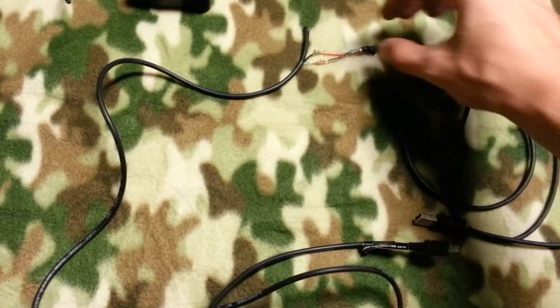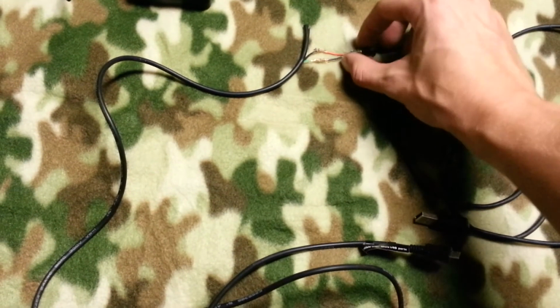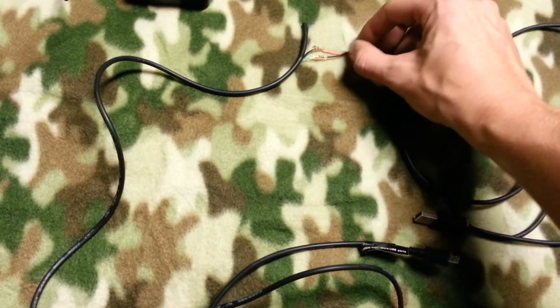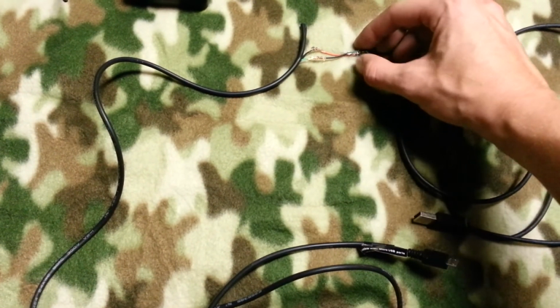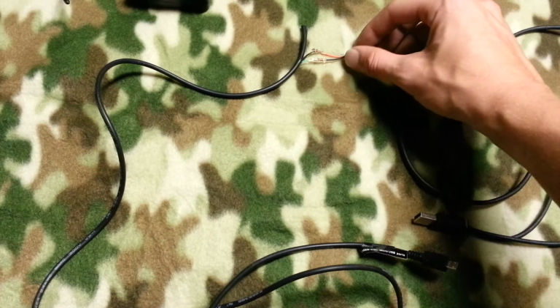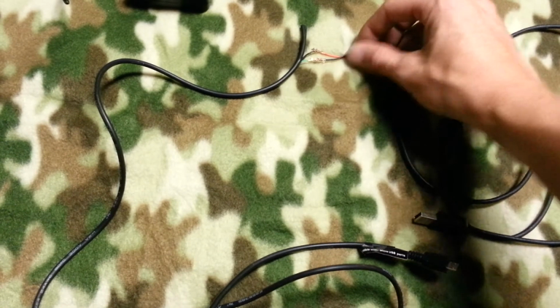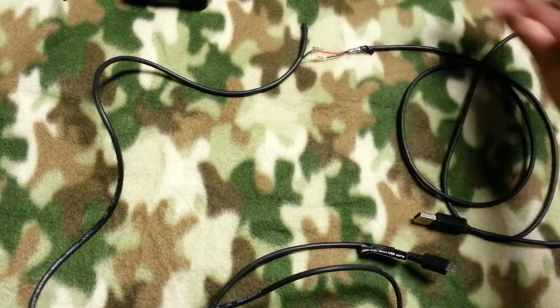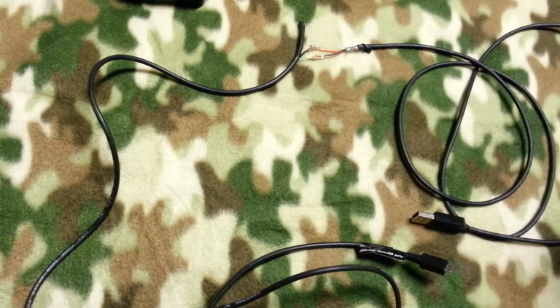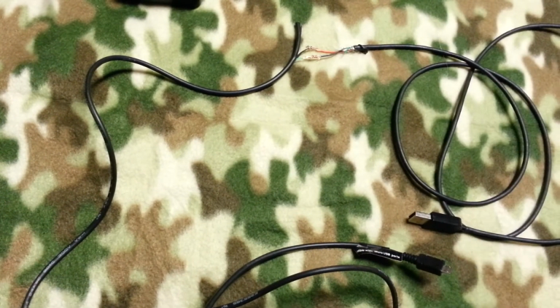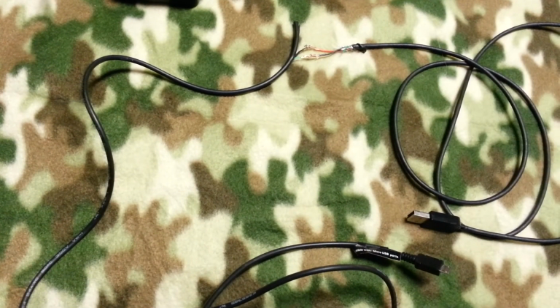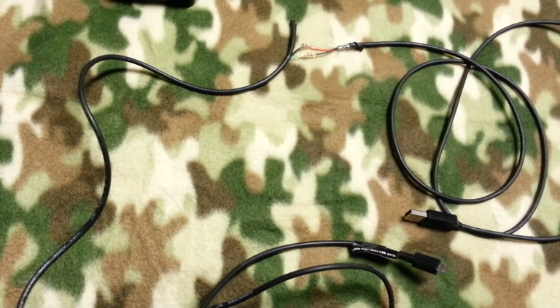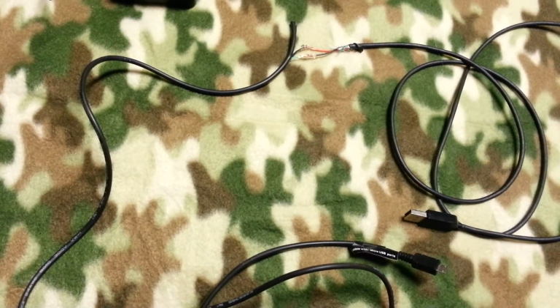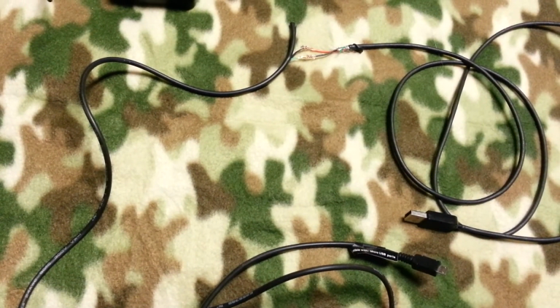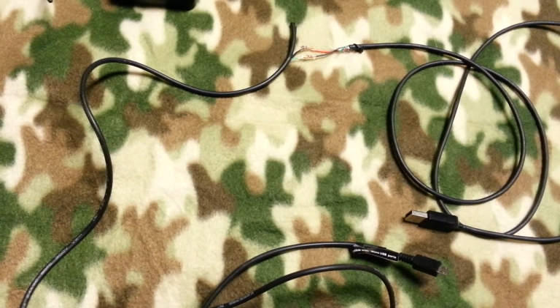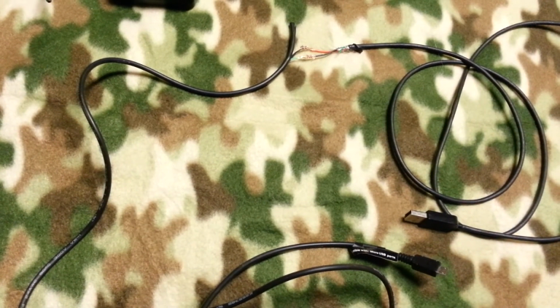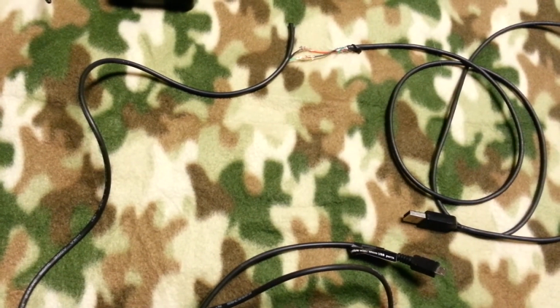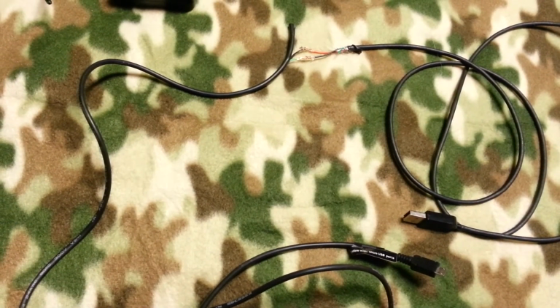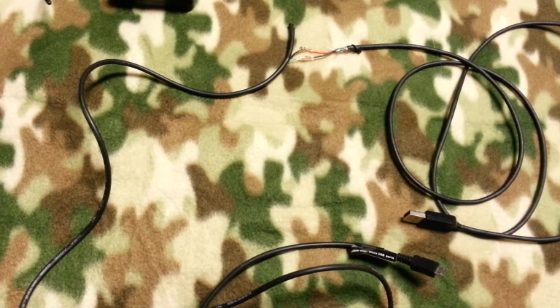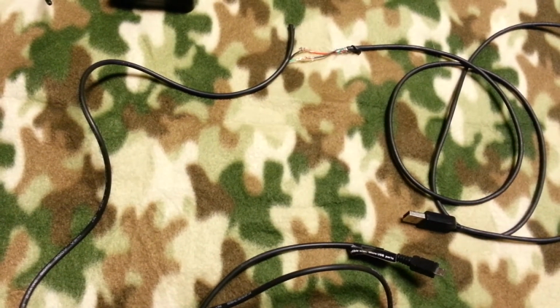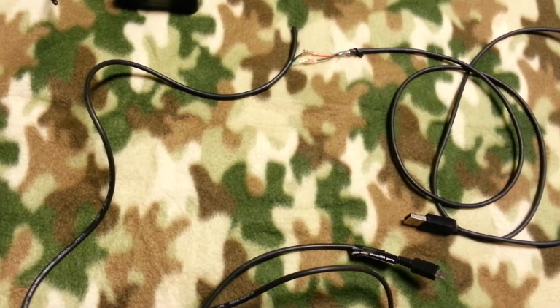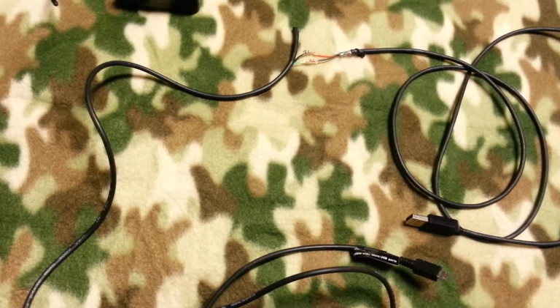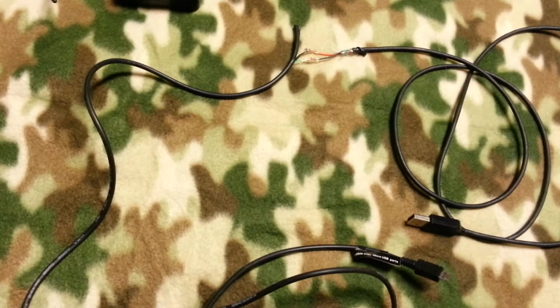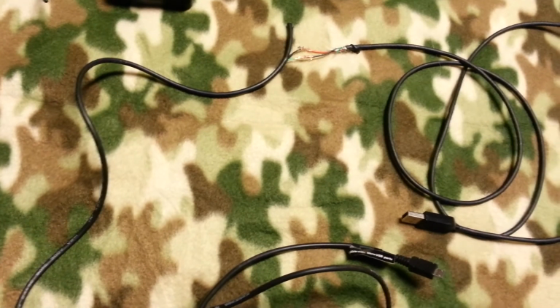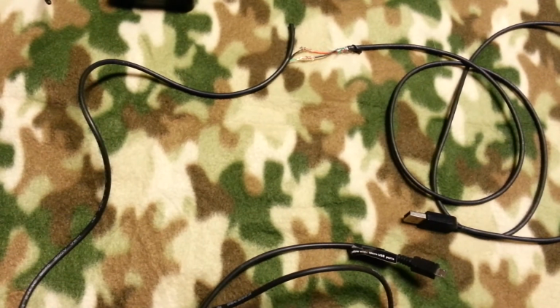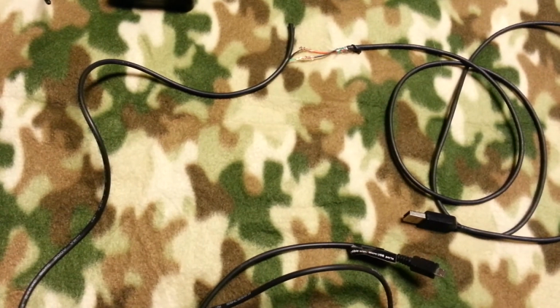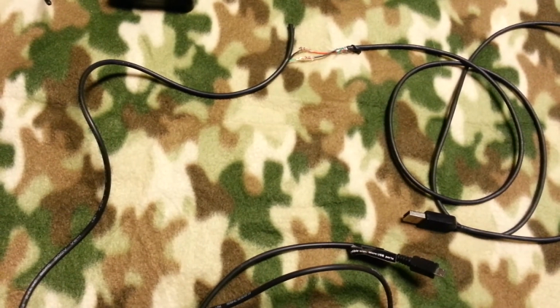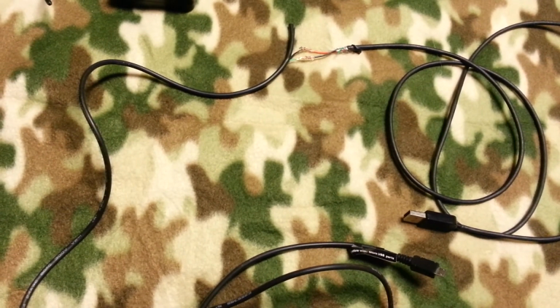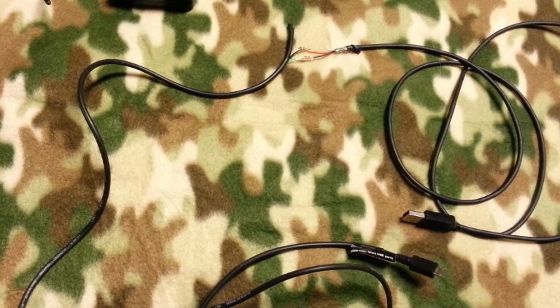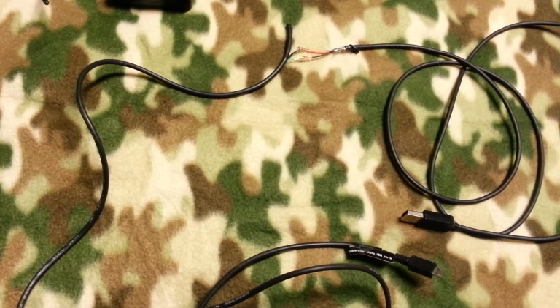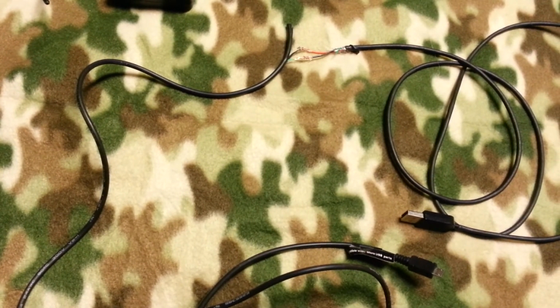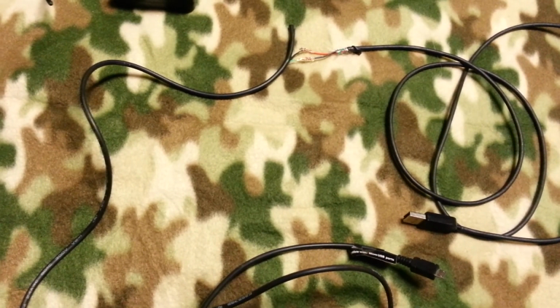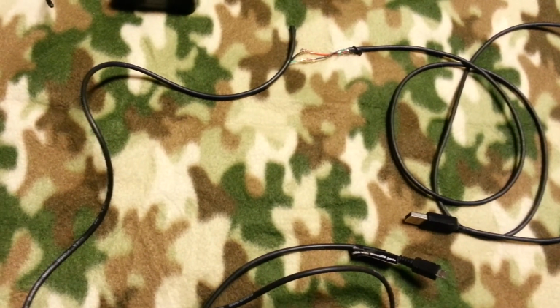Just make sure you clip the data cables off so they don't arc against each other. I'm going to solder everything up and yeah, thanks for watching.